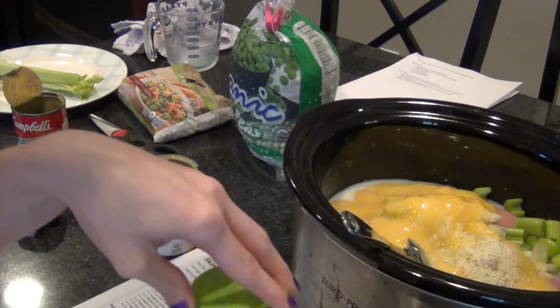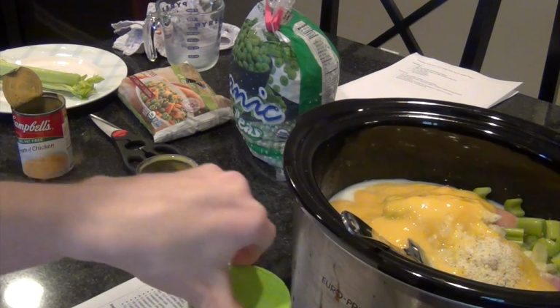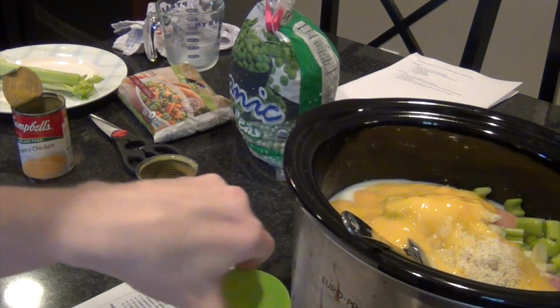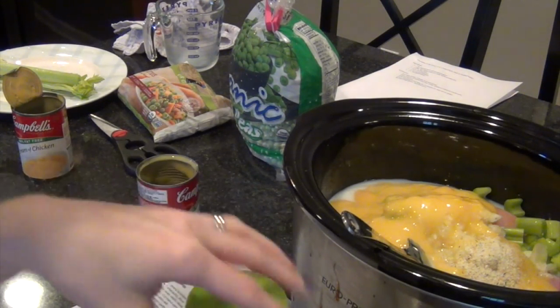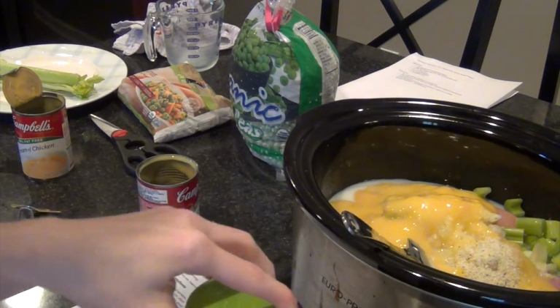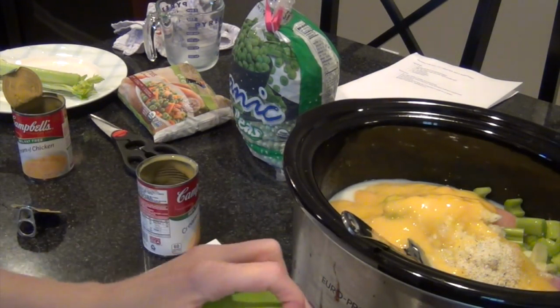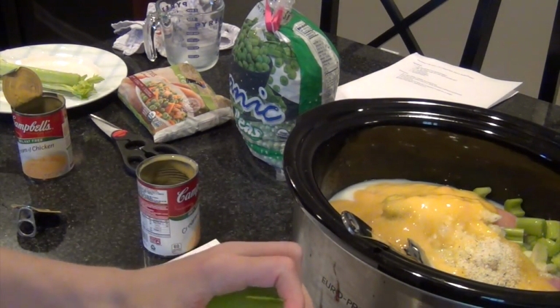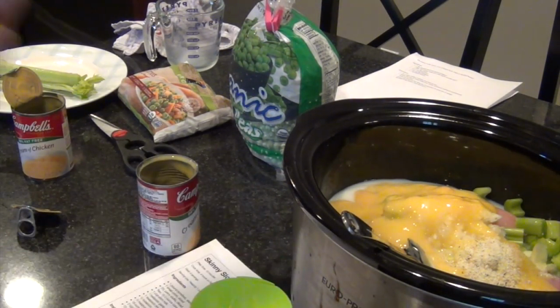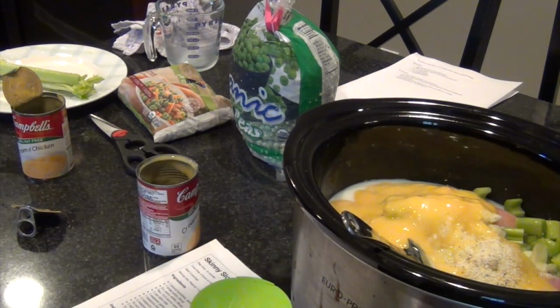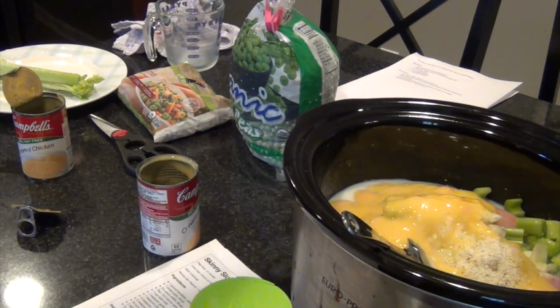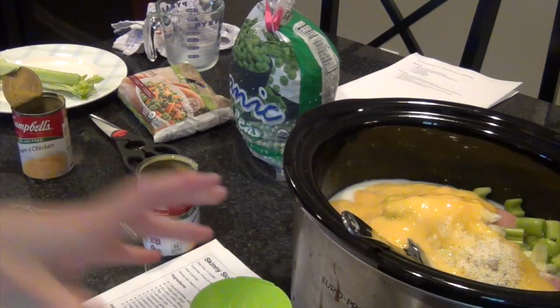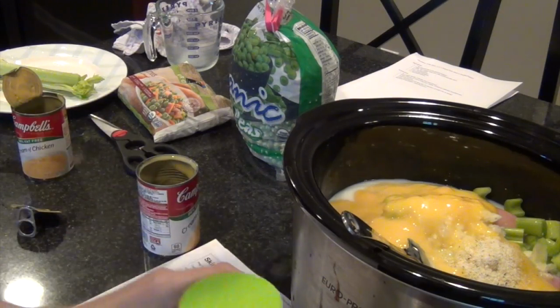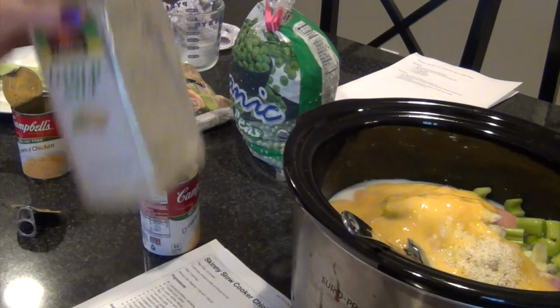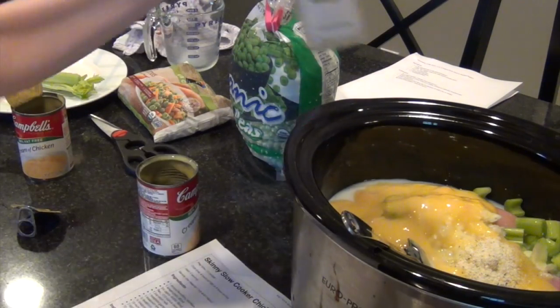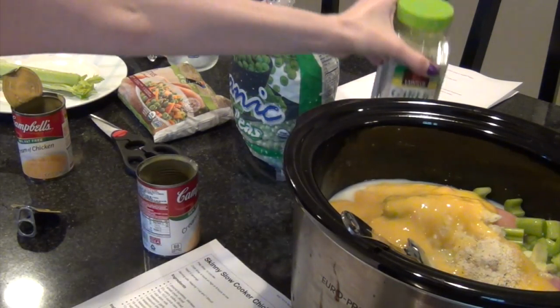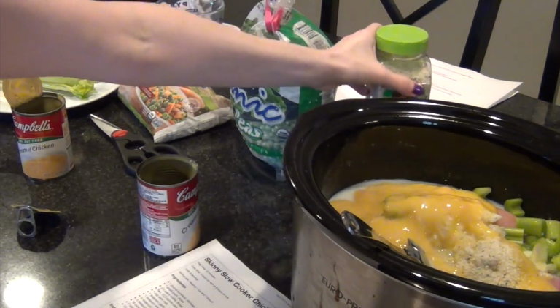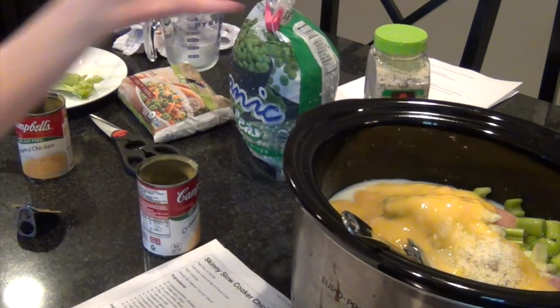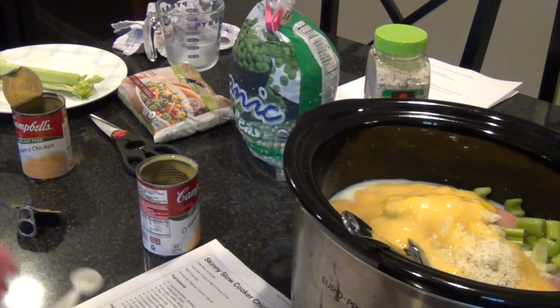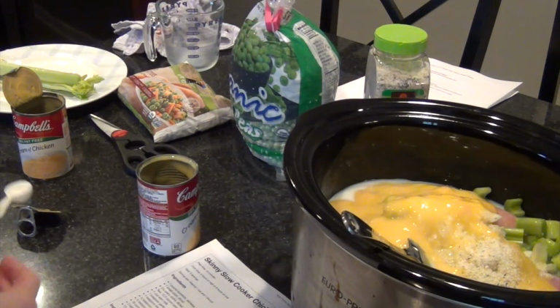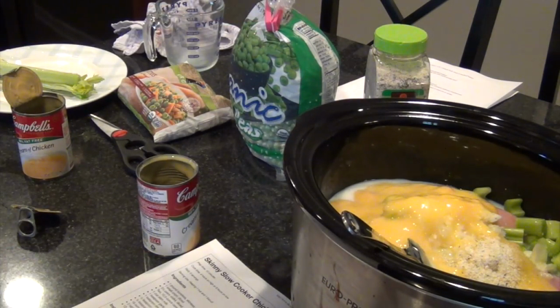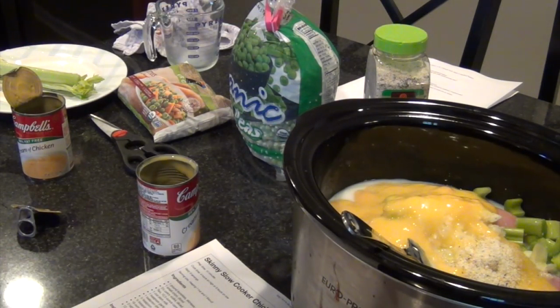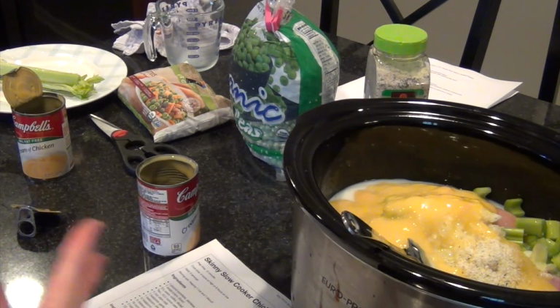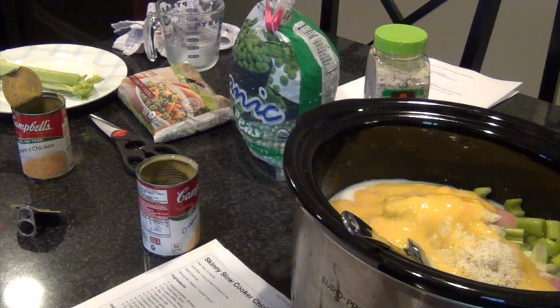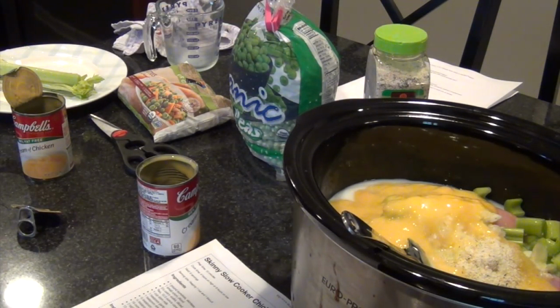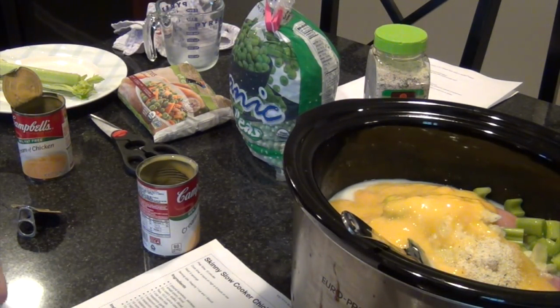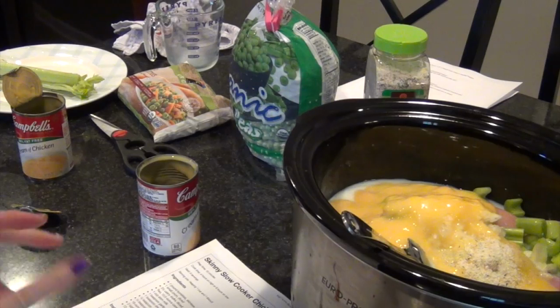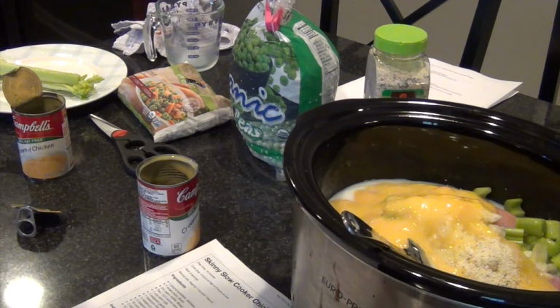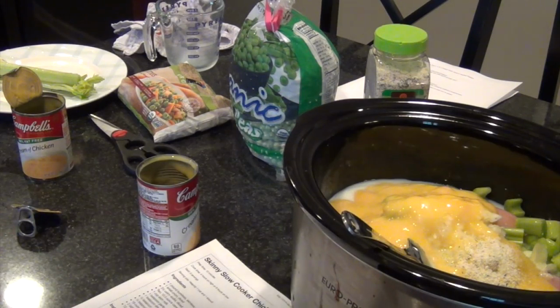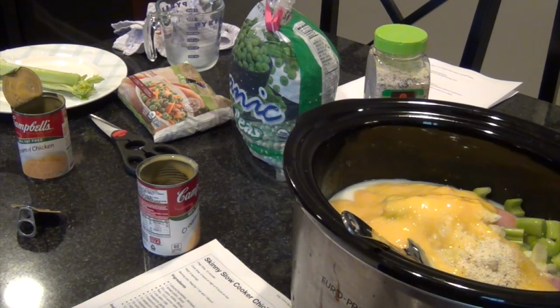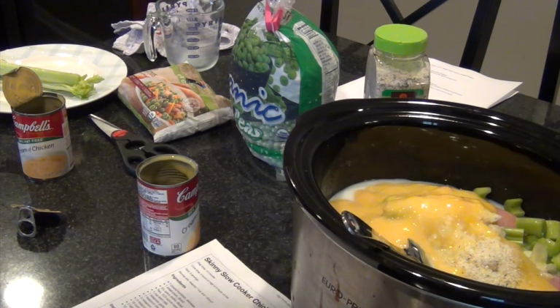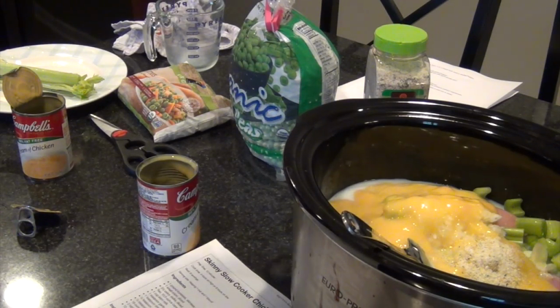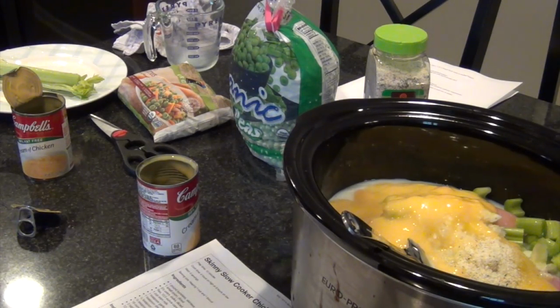It calls for half a teaspoon of pepper, but I didn't put that in — I don't particularly like pepper. If you like pepper, you can add it, but if you don't, I don't think it feels like anything's missing.